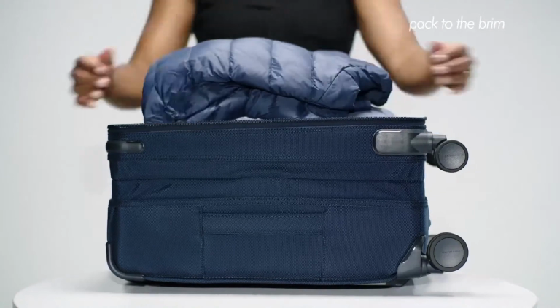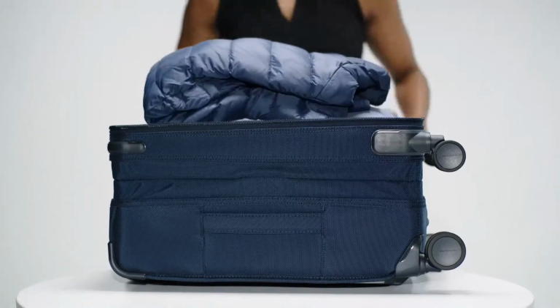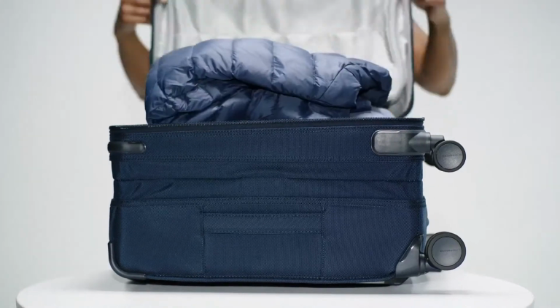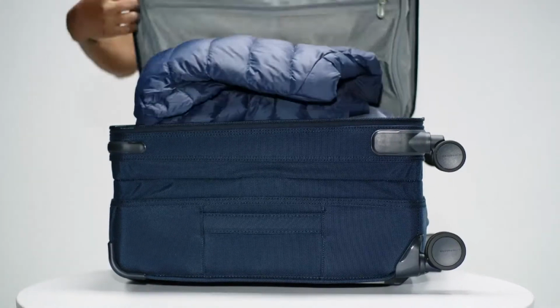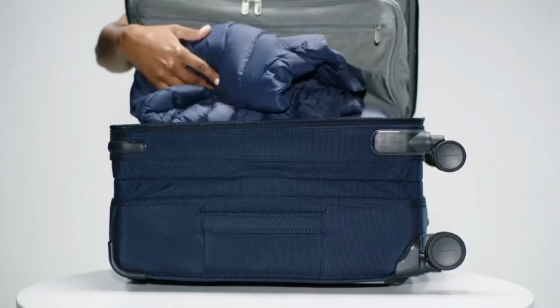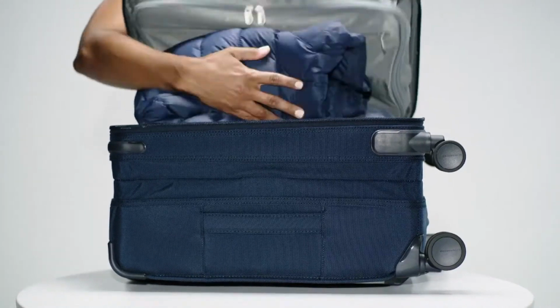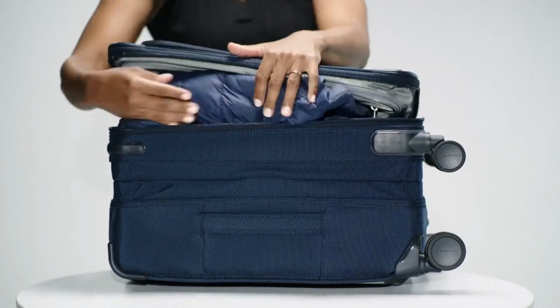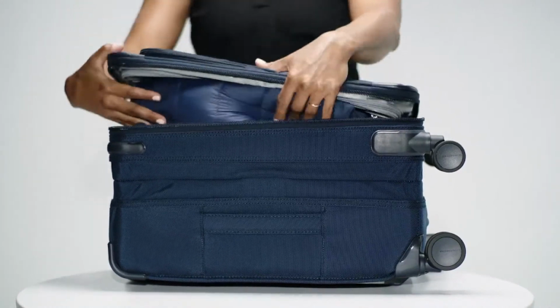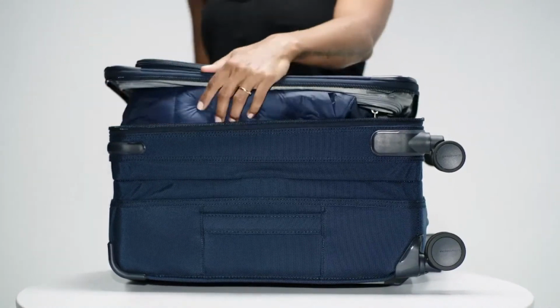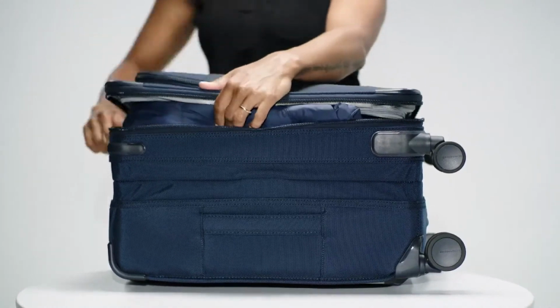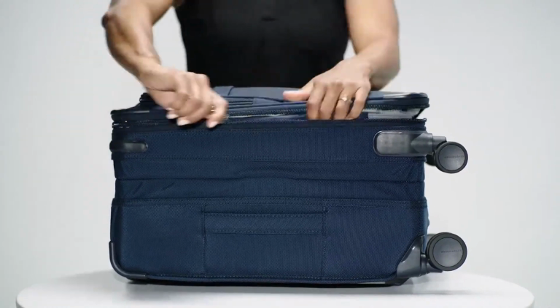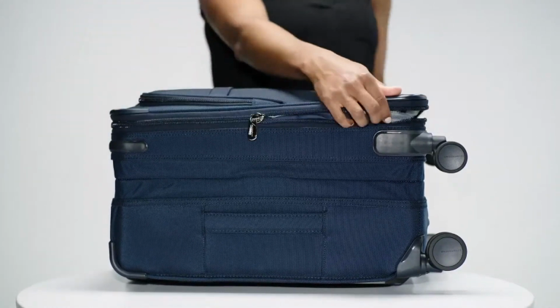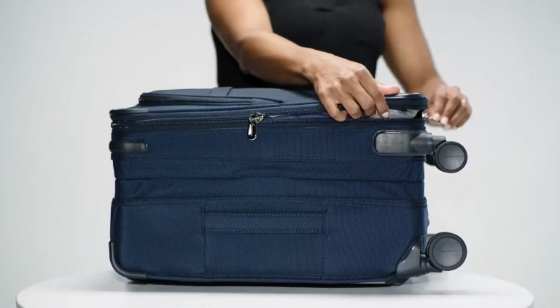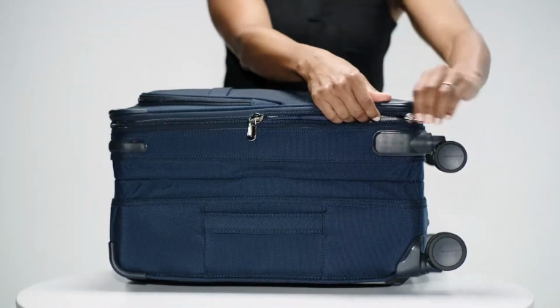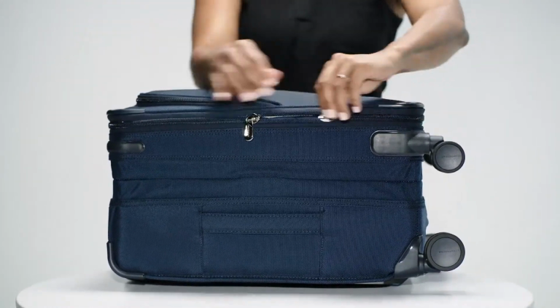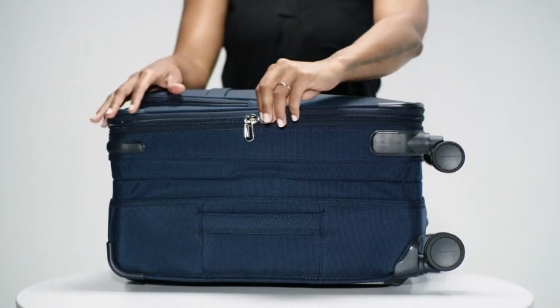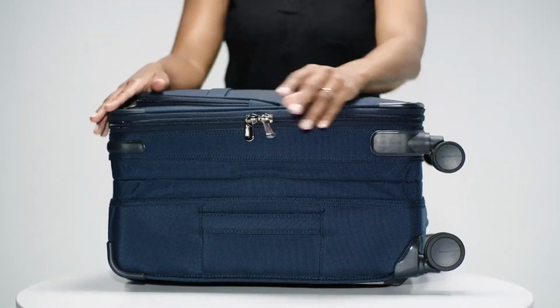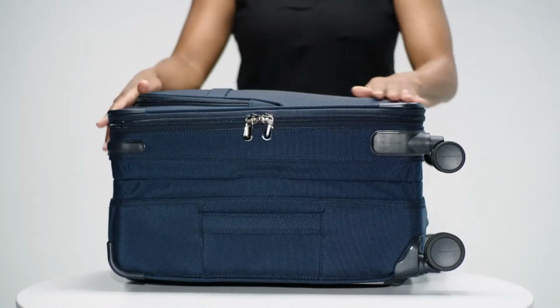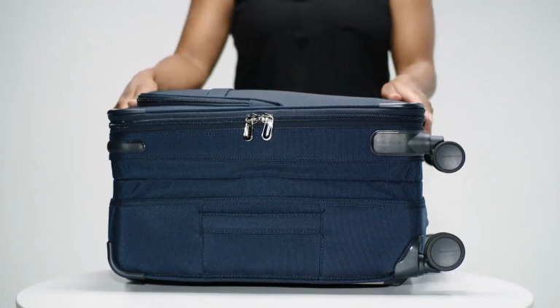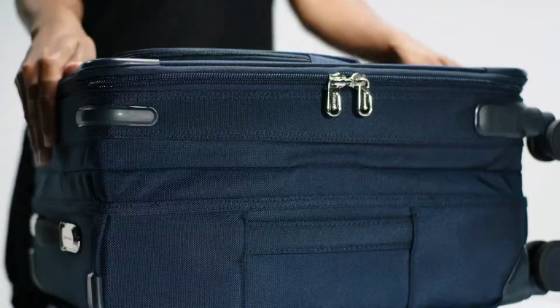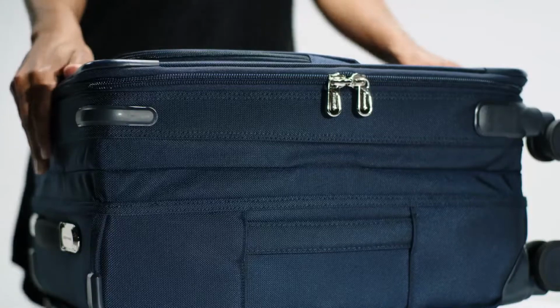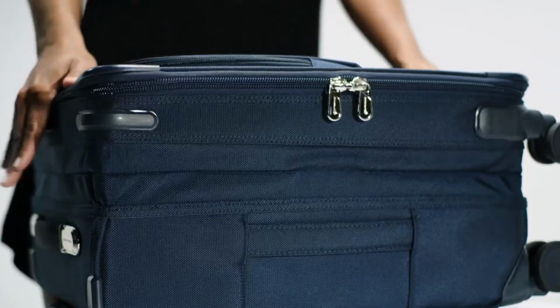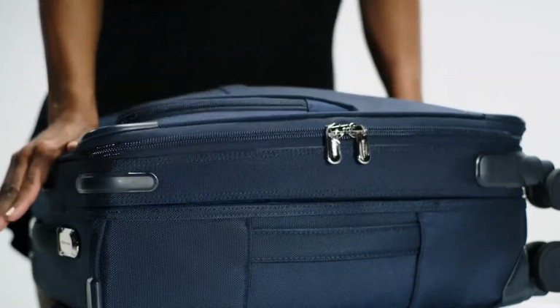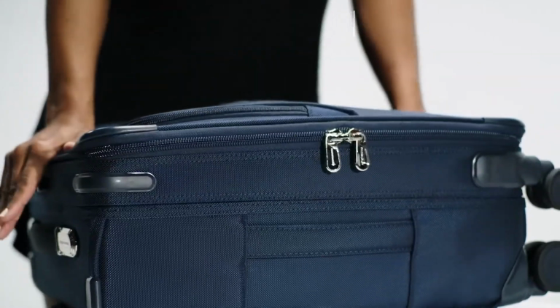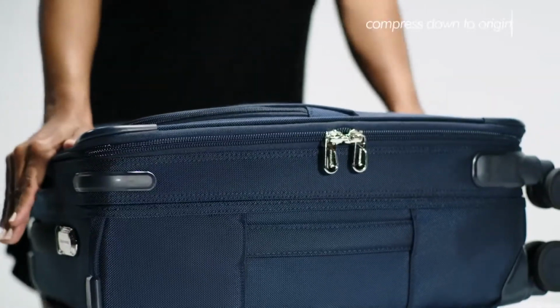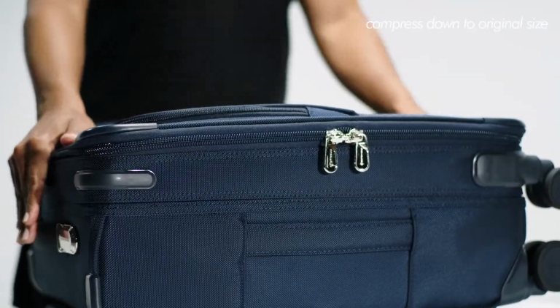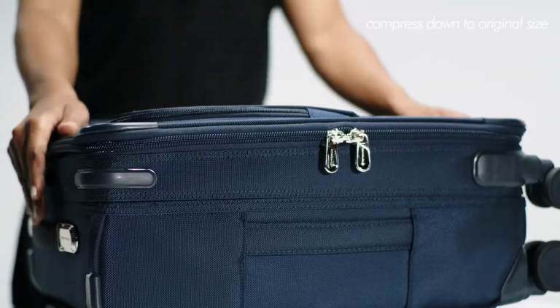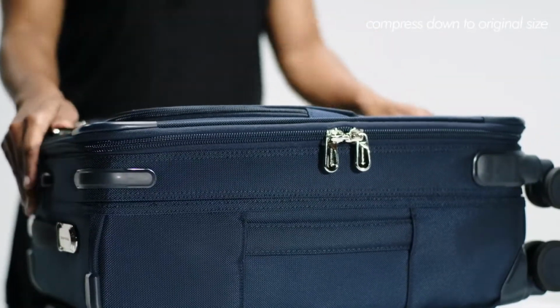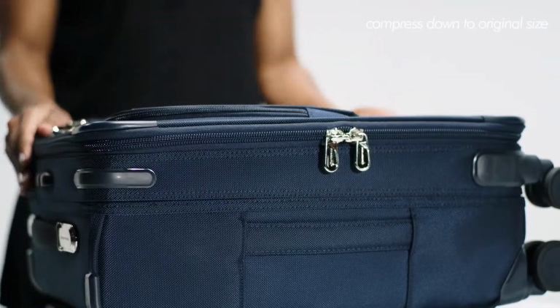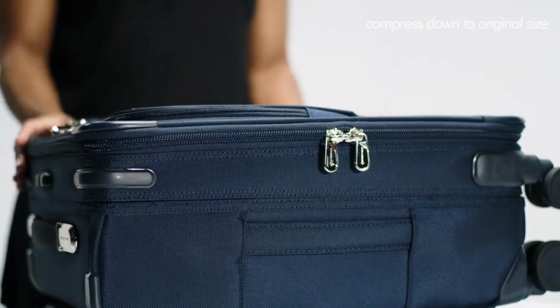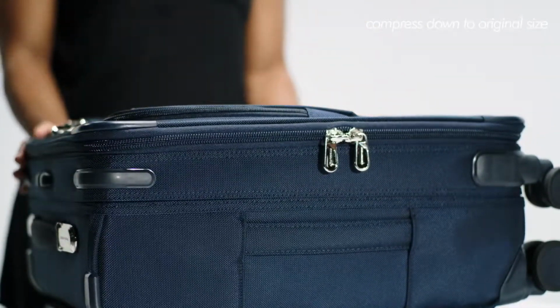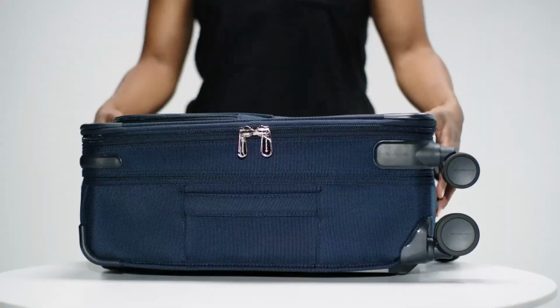Once you're done packing, close the lid and zip the bag shut. Then press down on both sides of the suitcase to compress down to original size.